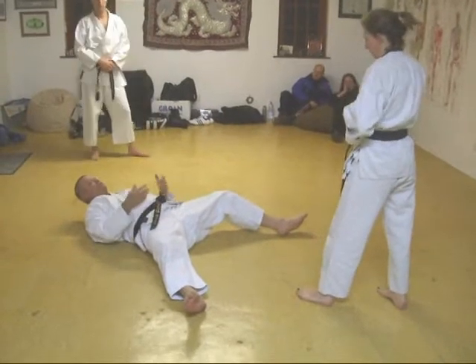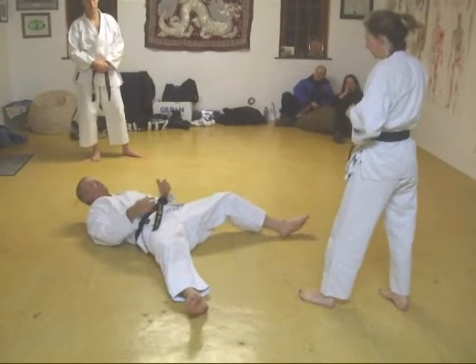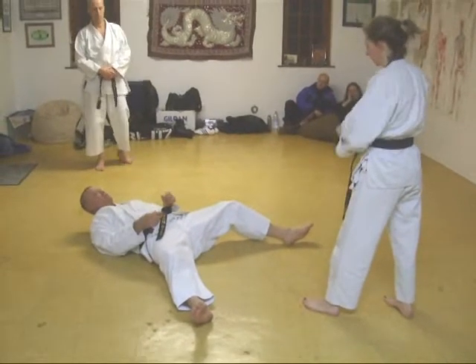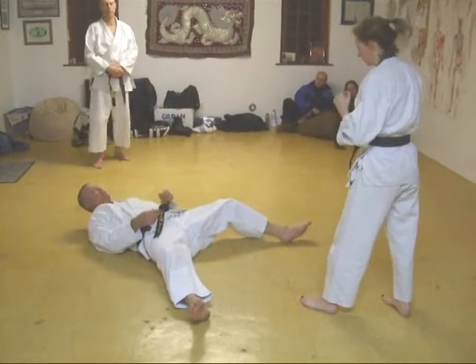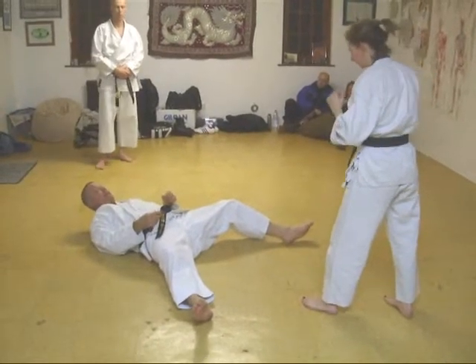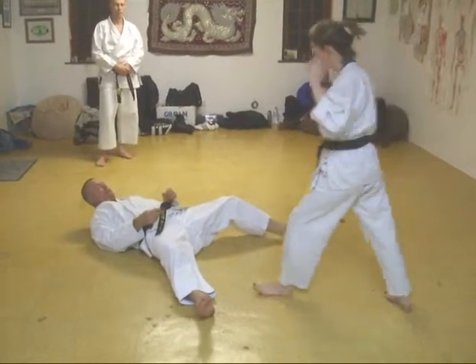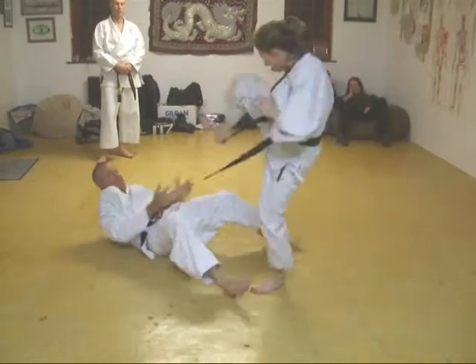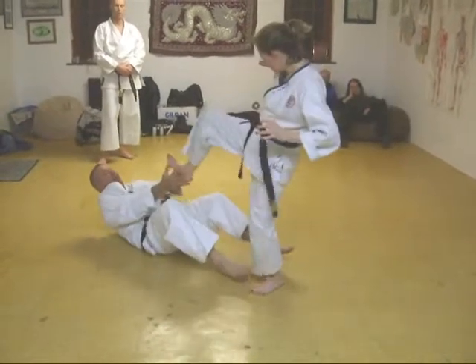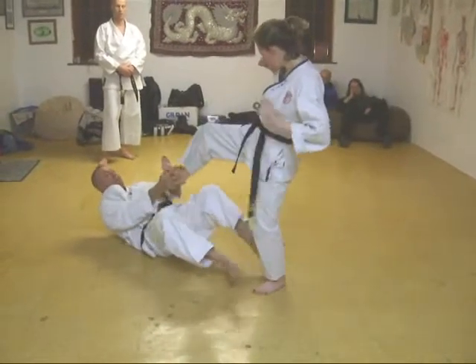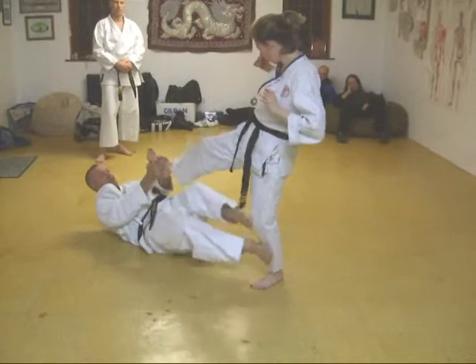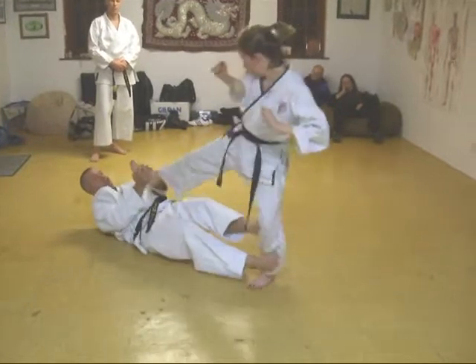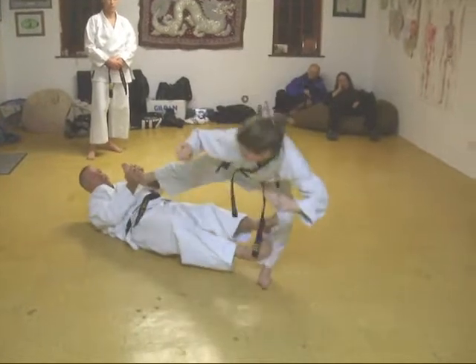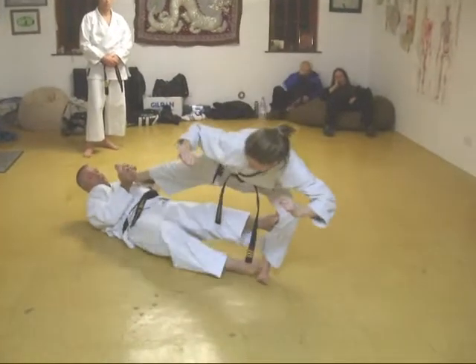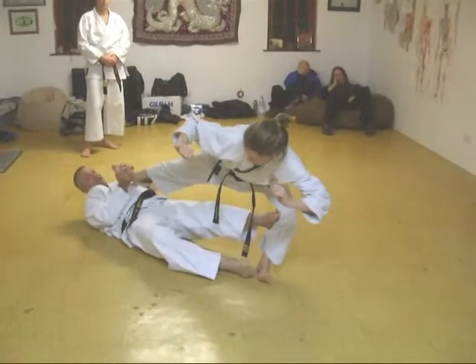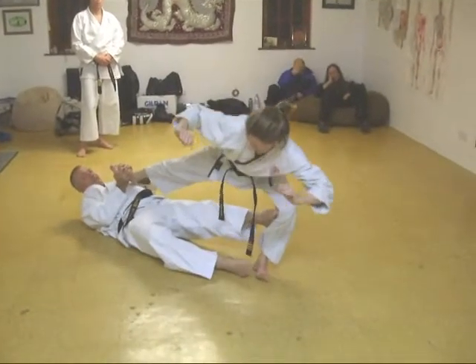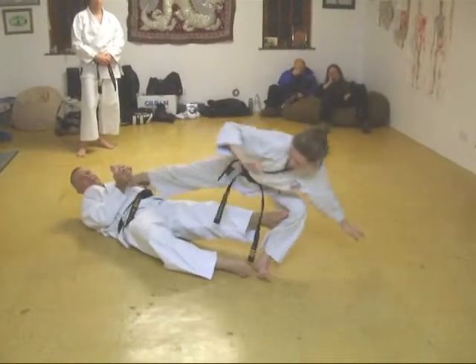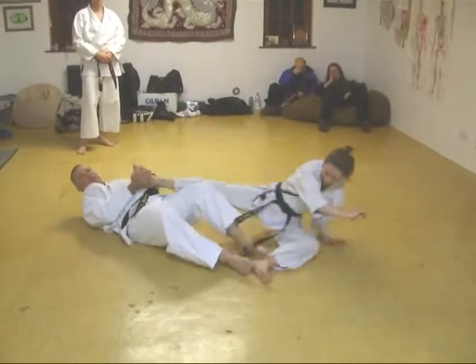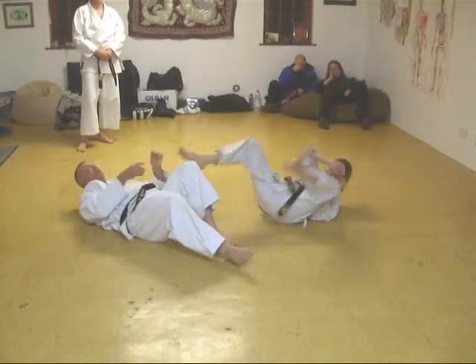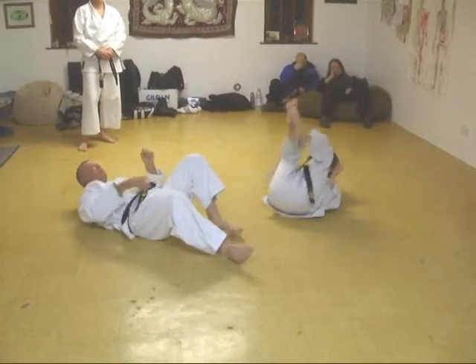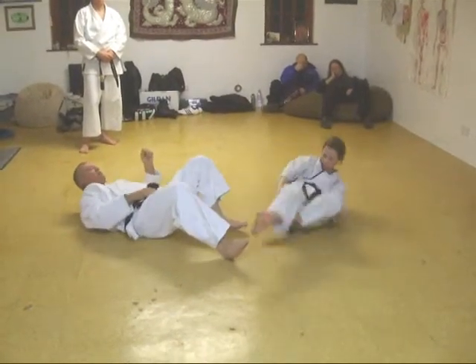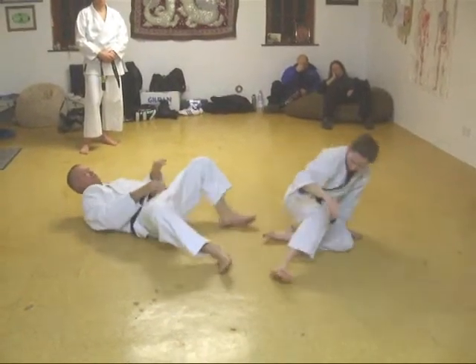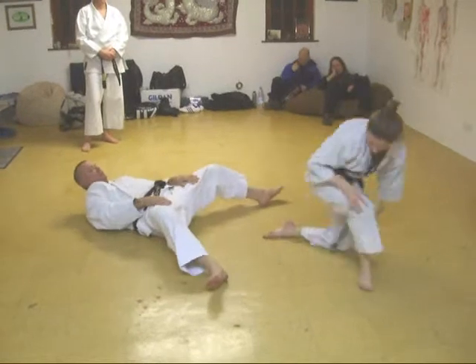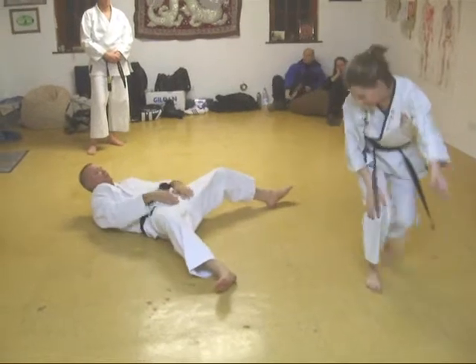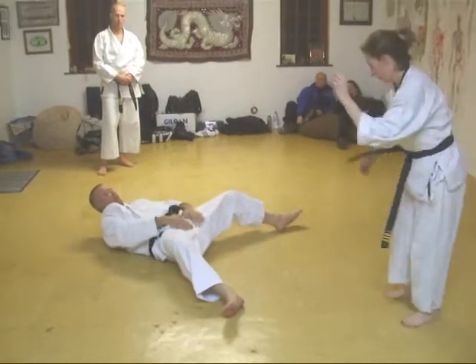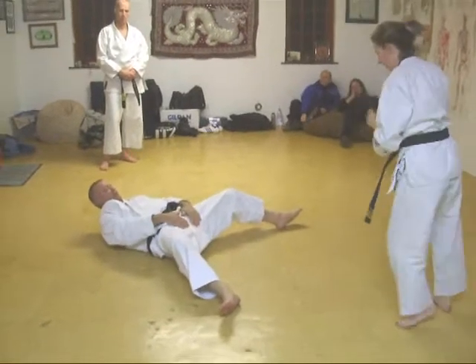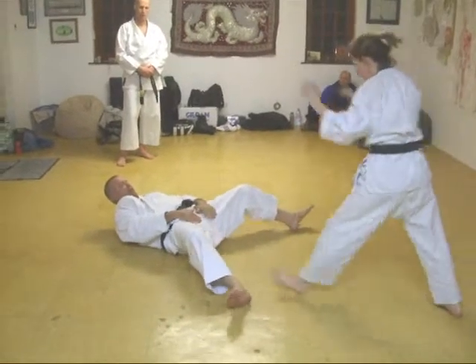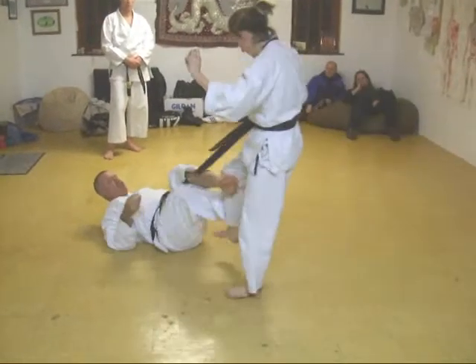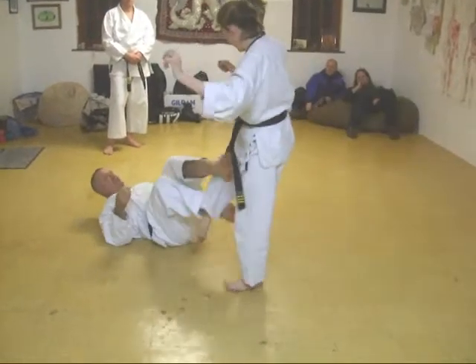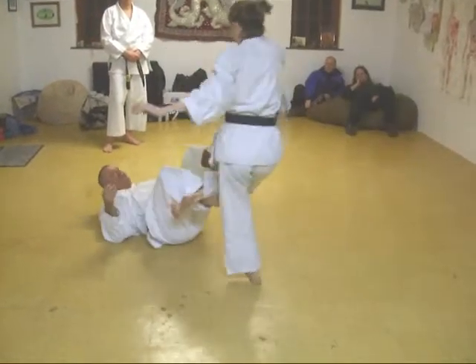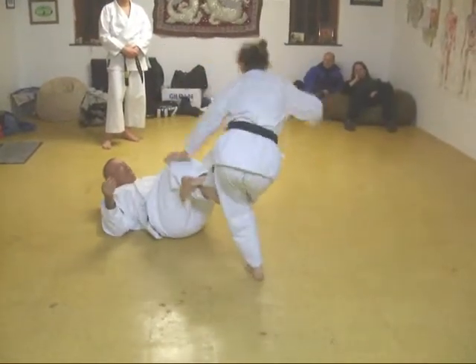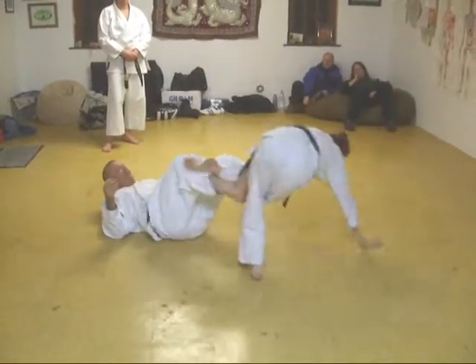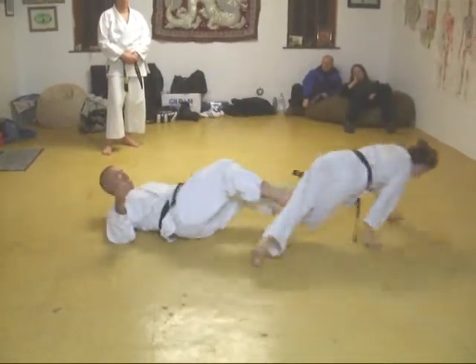So as she goes in for the stamp, try and grab the foot and then hook. If she goes in for the straight kick, then...